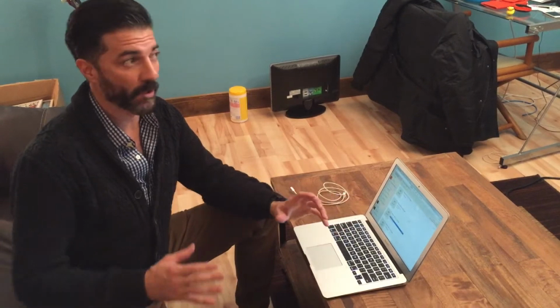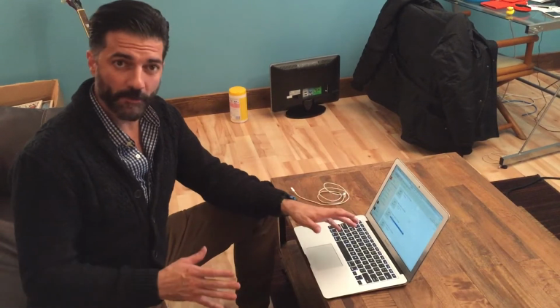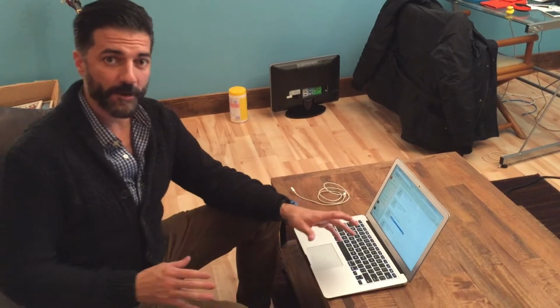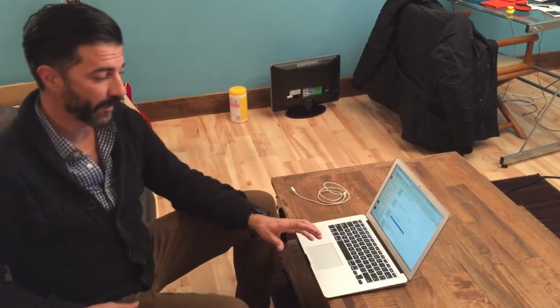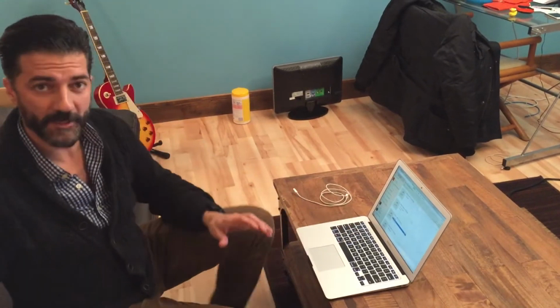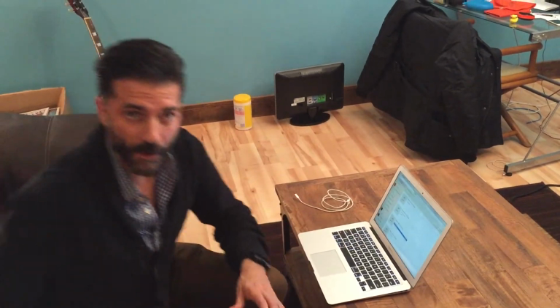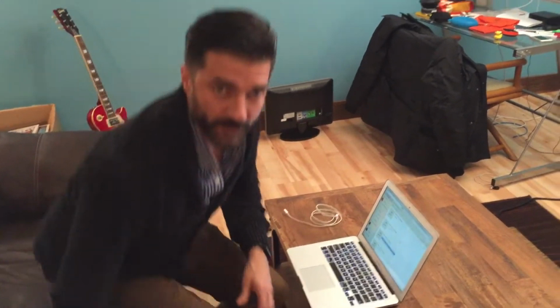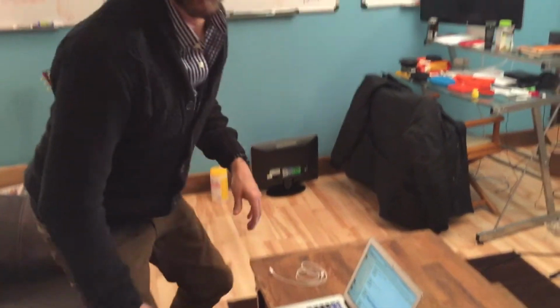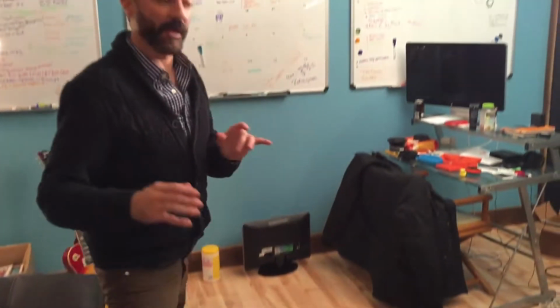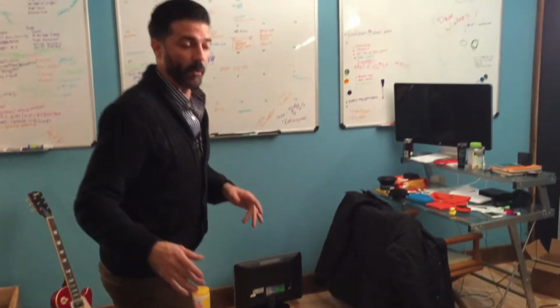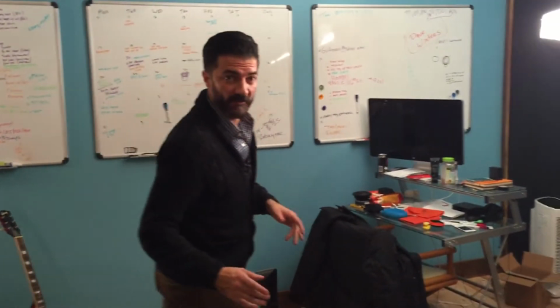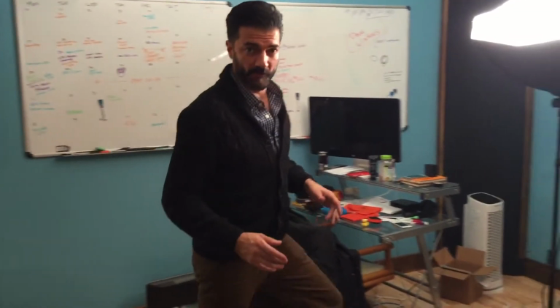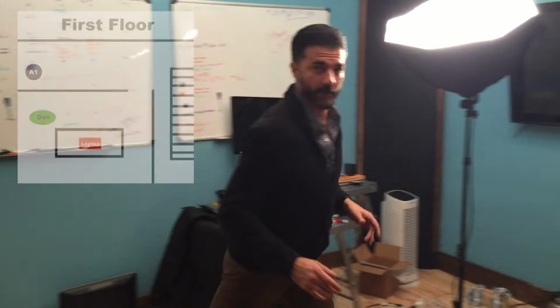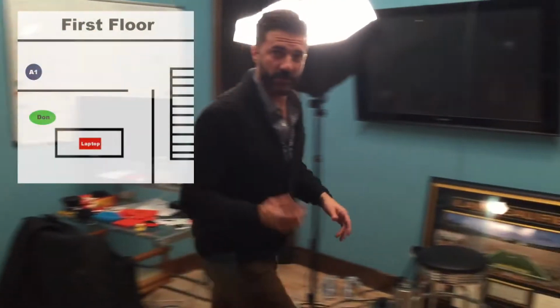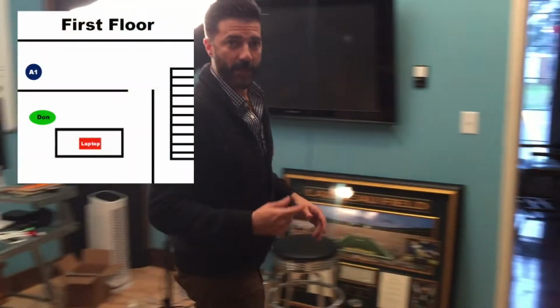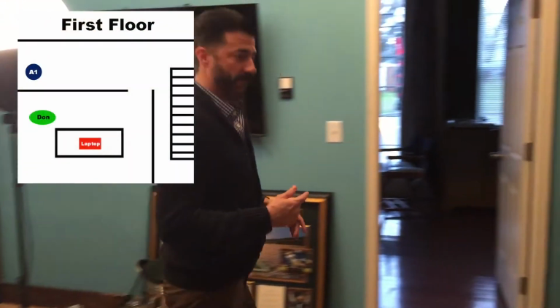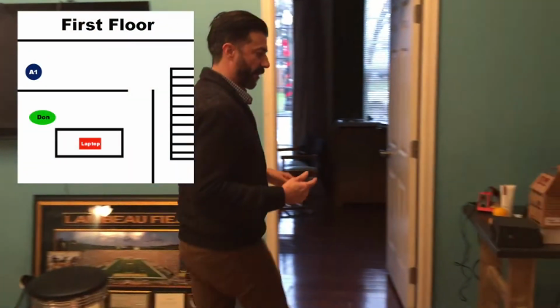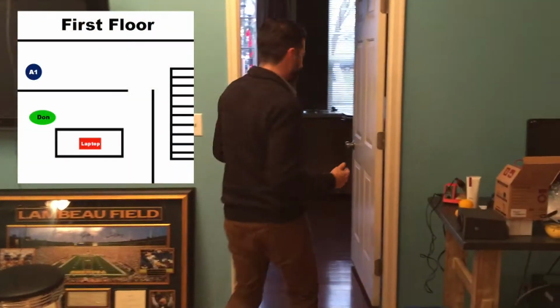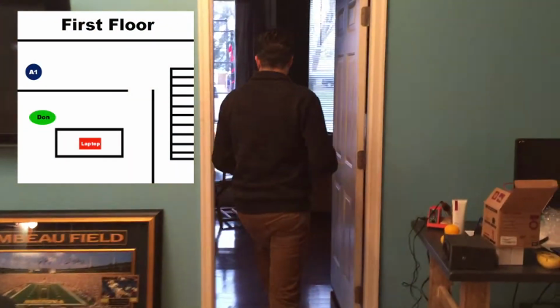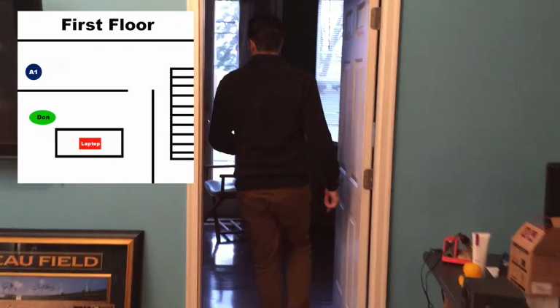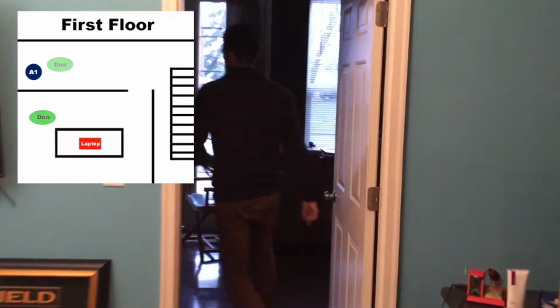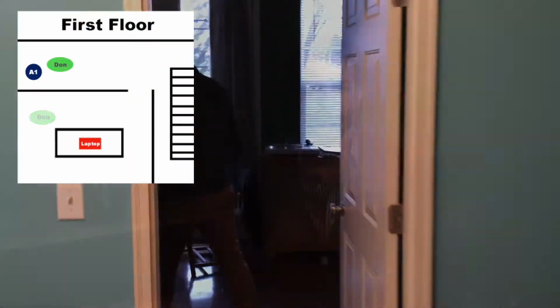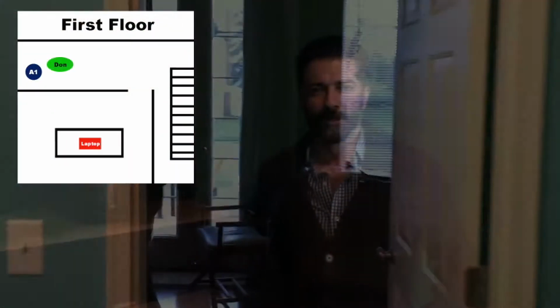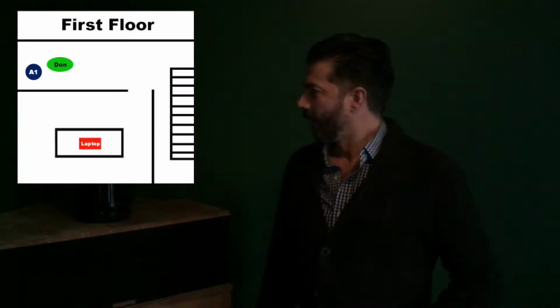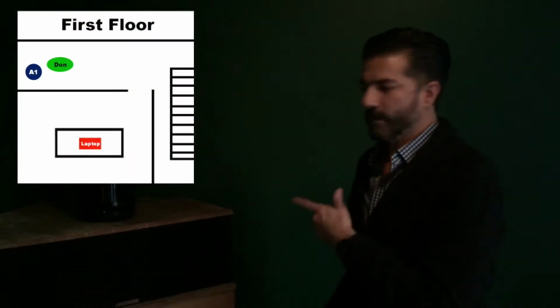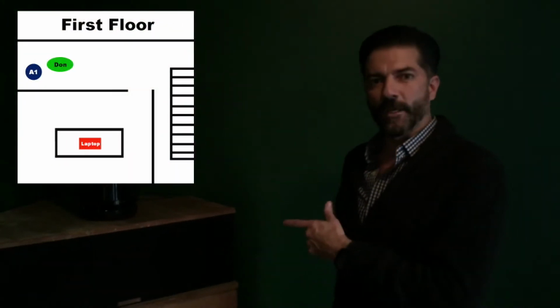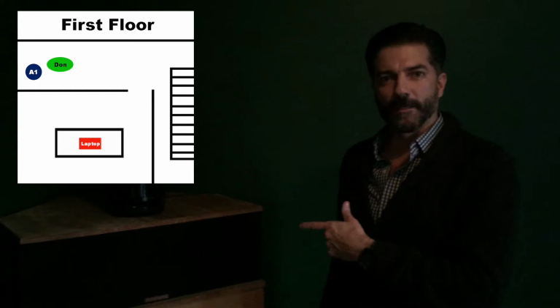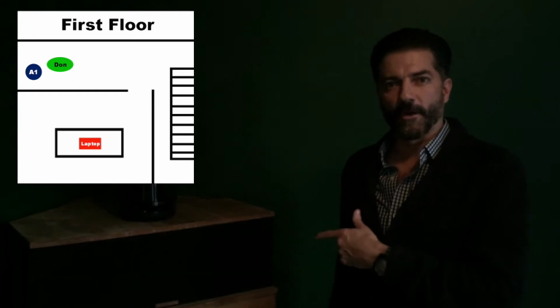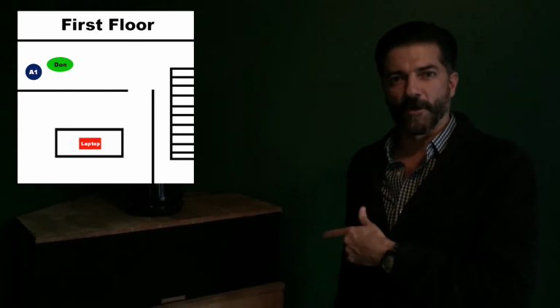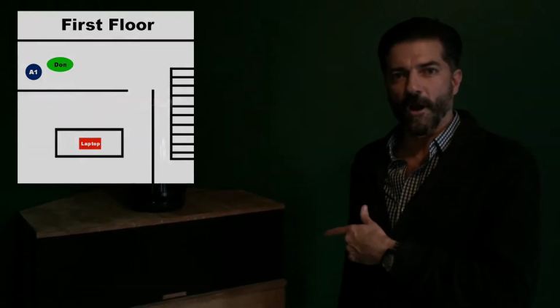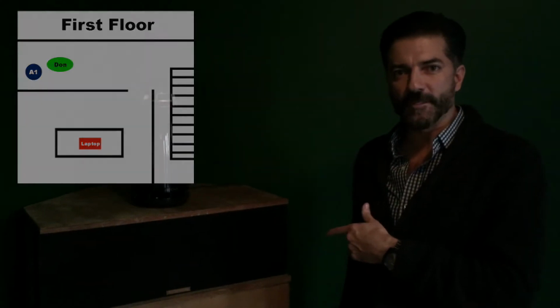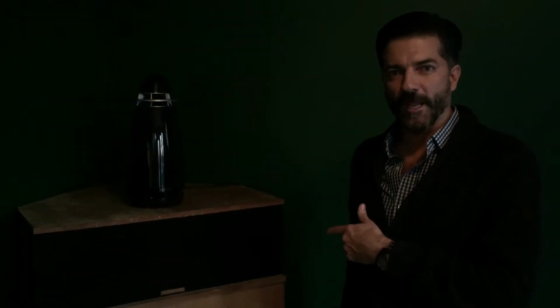We're going to walk around the house and look at the other Arc systems playing. We have a total of four of them. So we're going to start down here in the front of our office. The unit down here in the front of our office is playing.